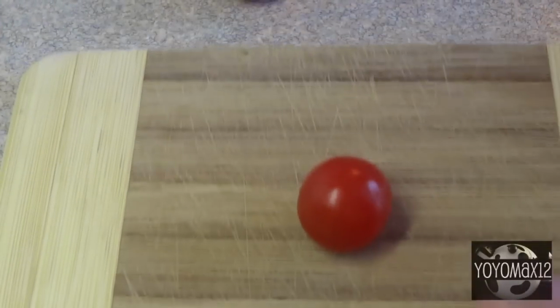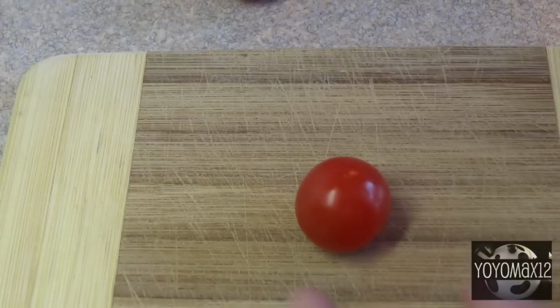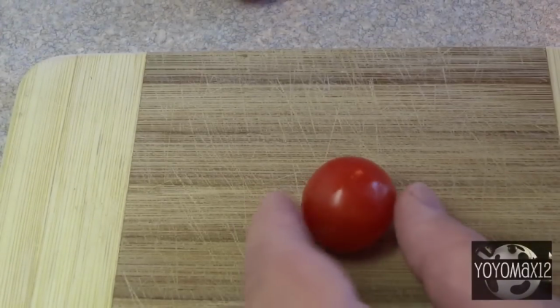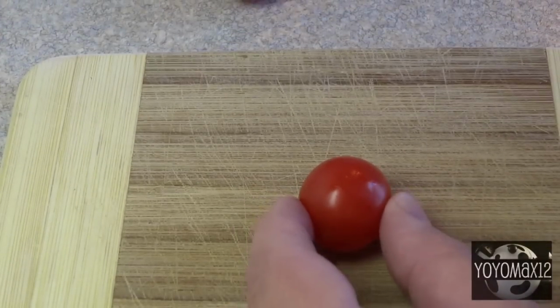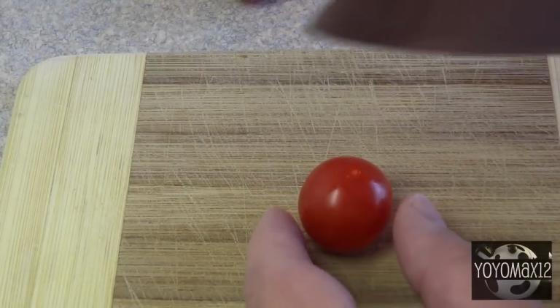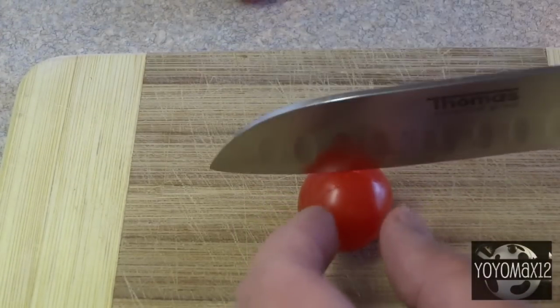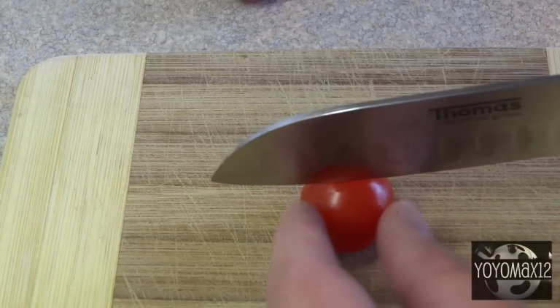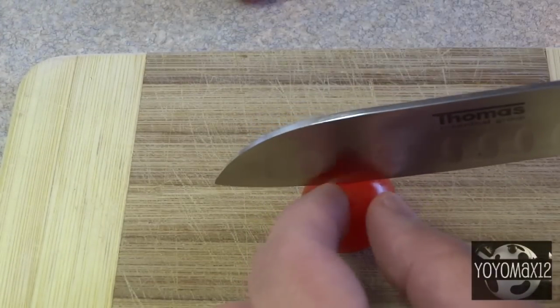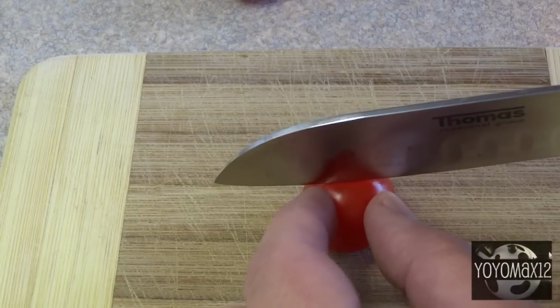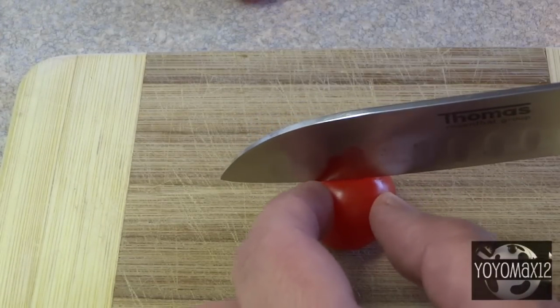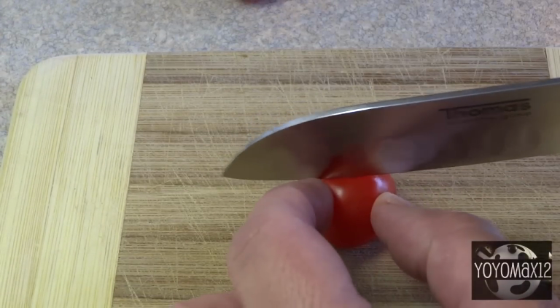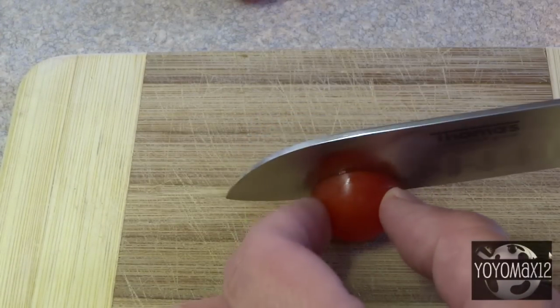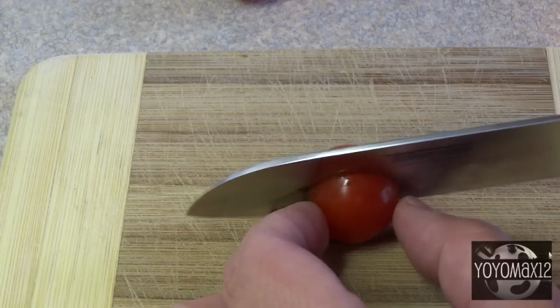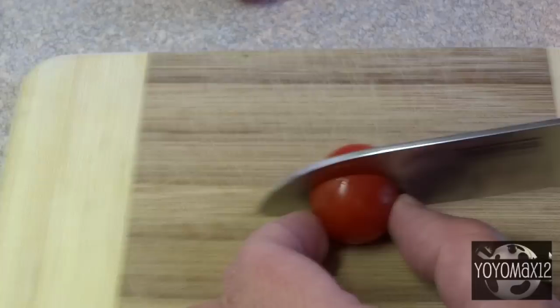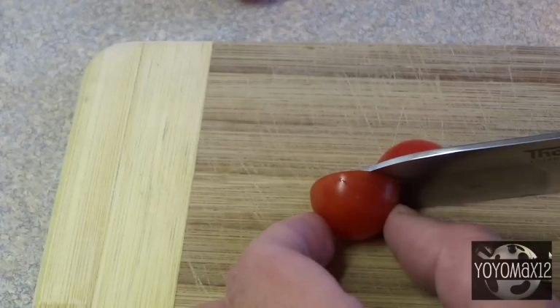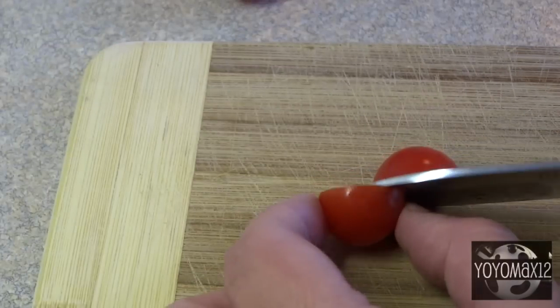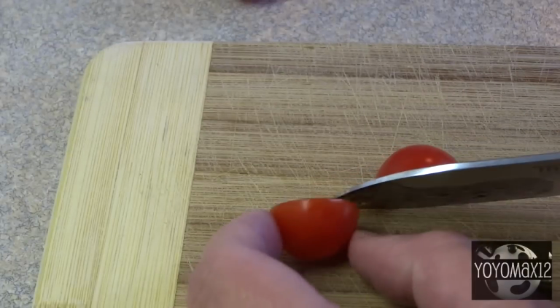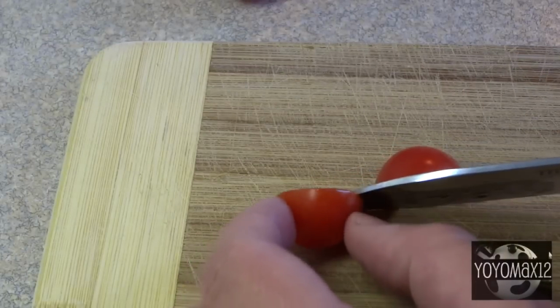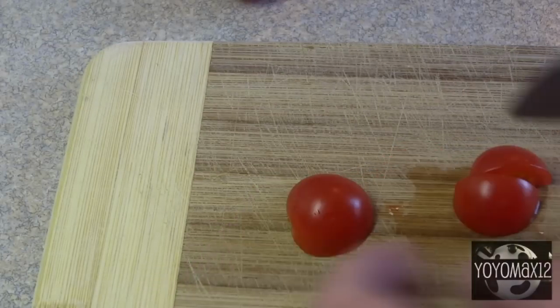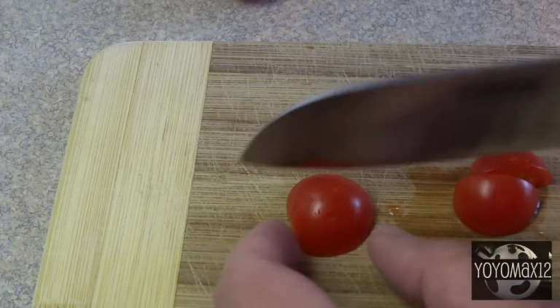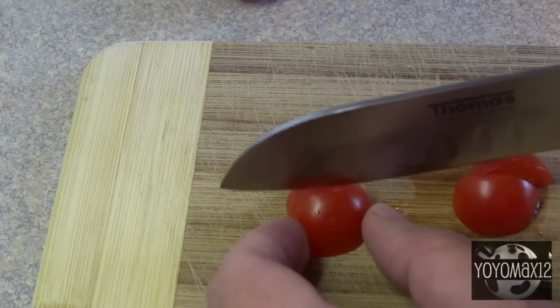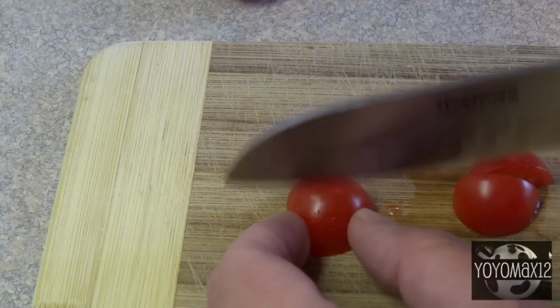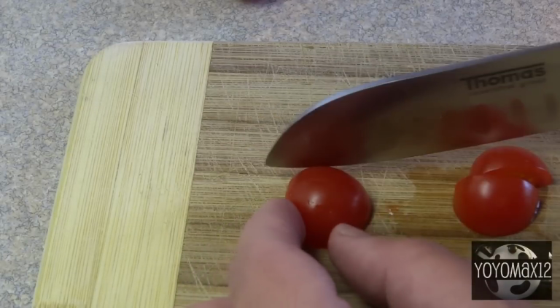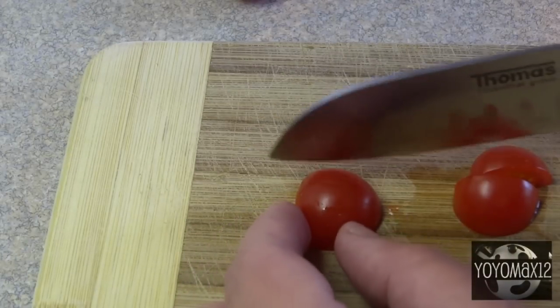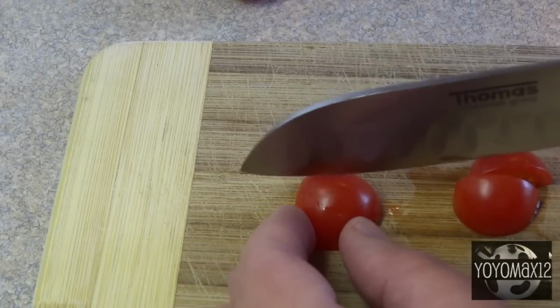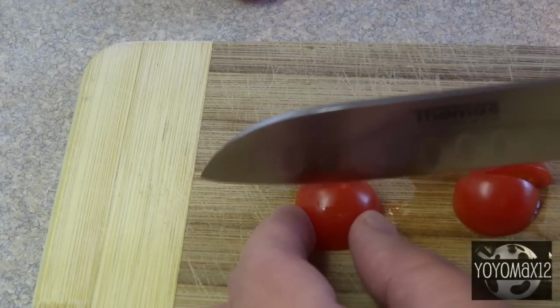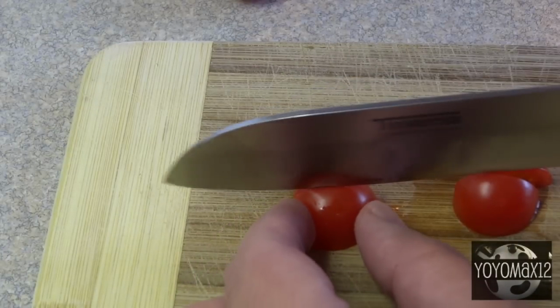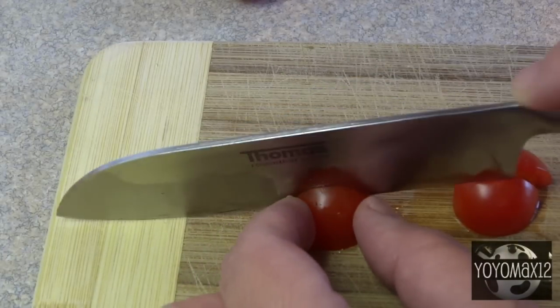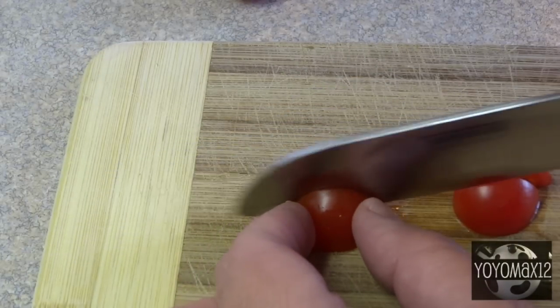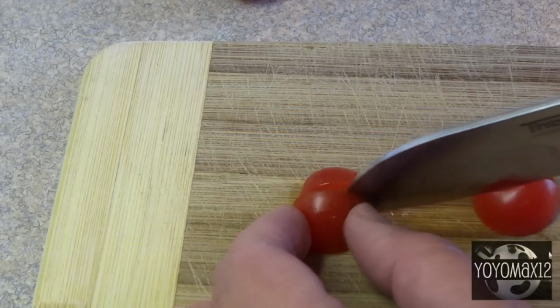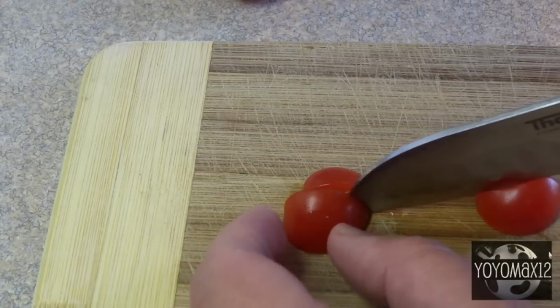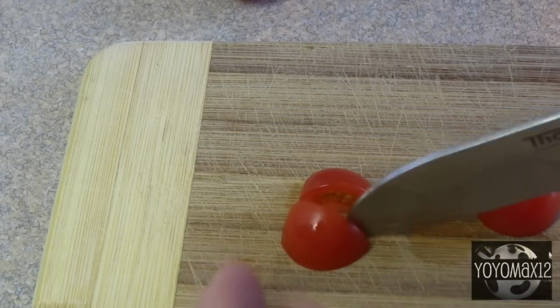Now for the actual ladybugs, take some cherry tomatoes and cut them into quarters — cut in half and then each half gets cut again into half. Each ladybug will take two of those little quarters.